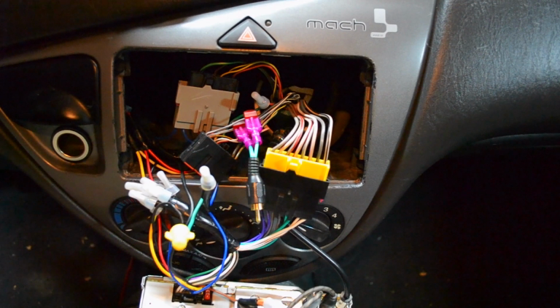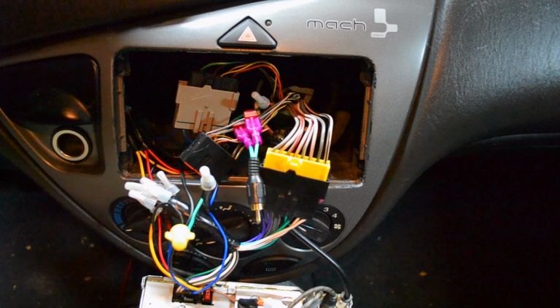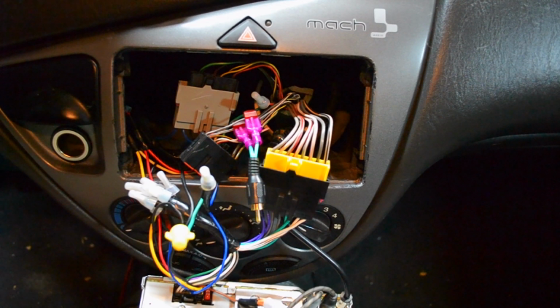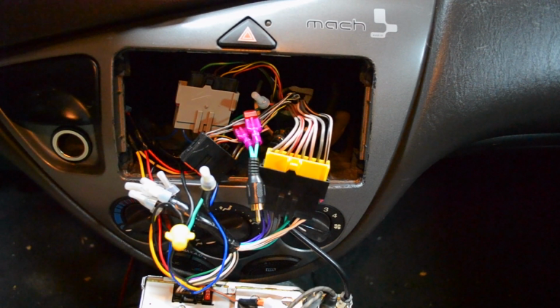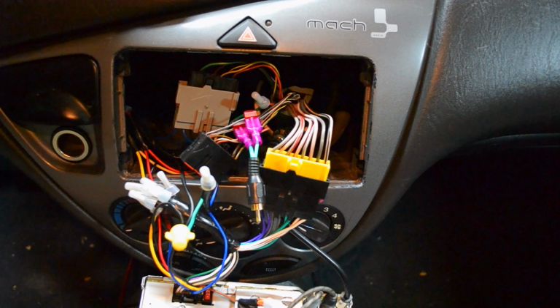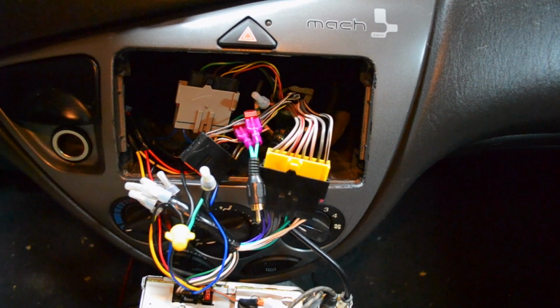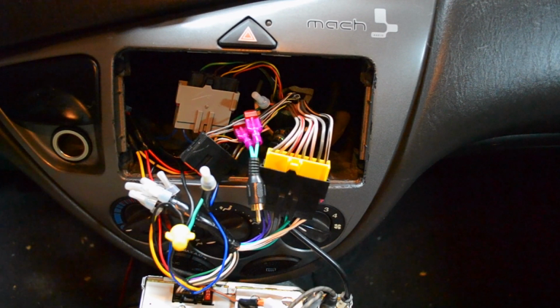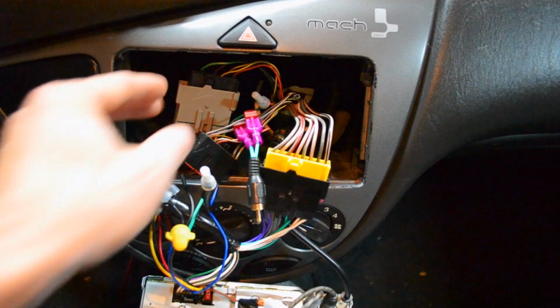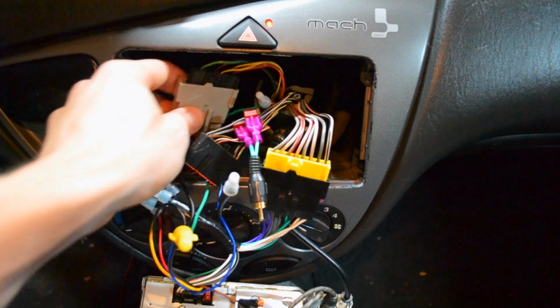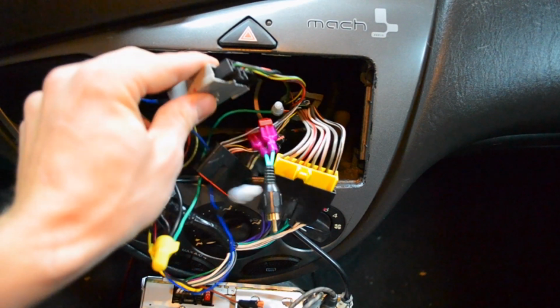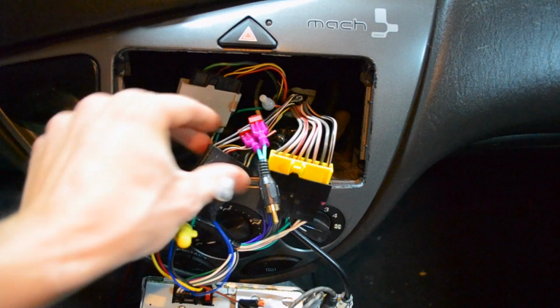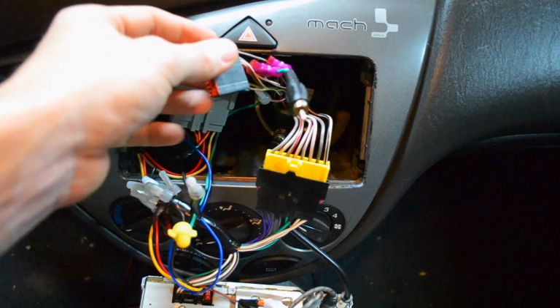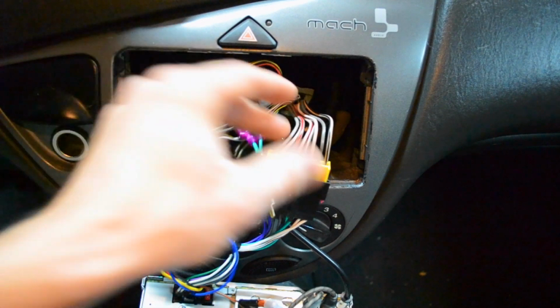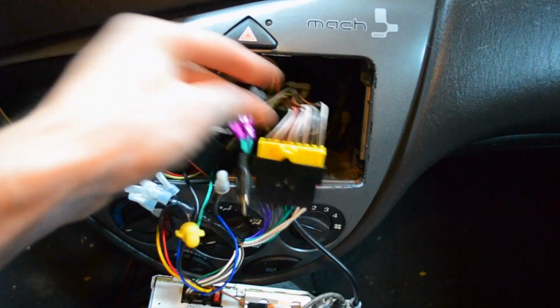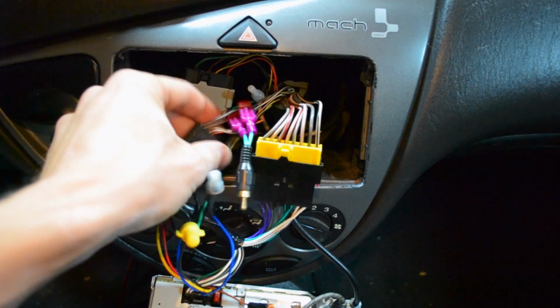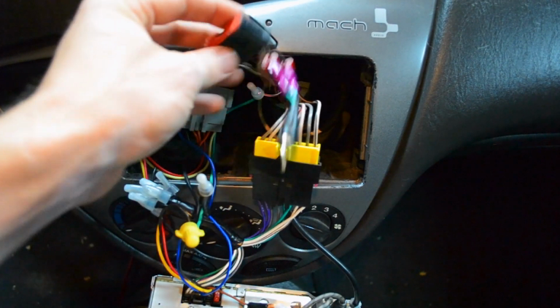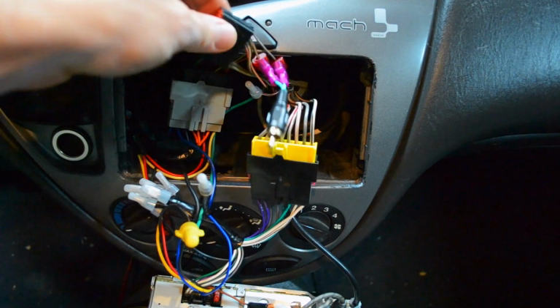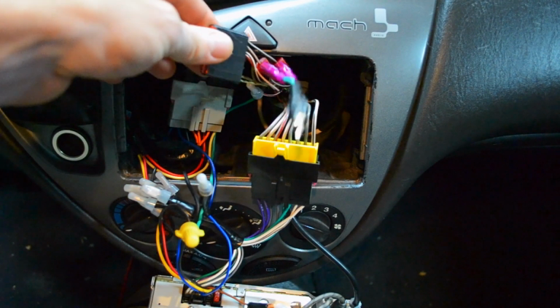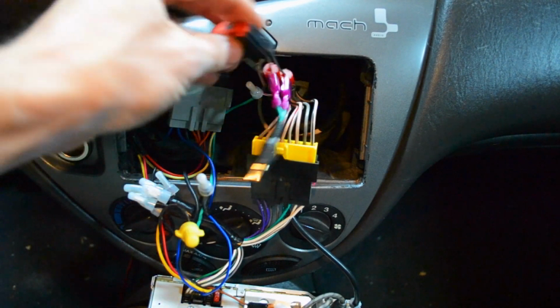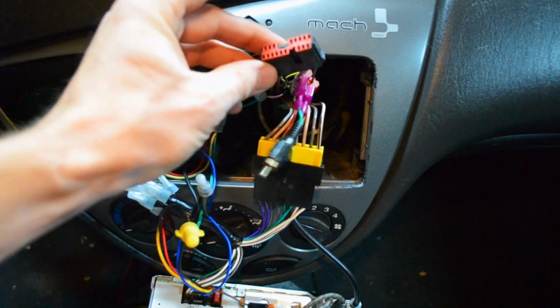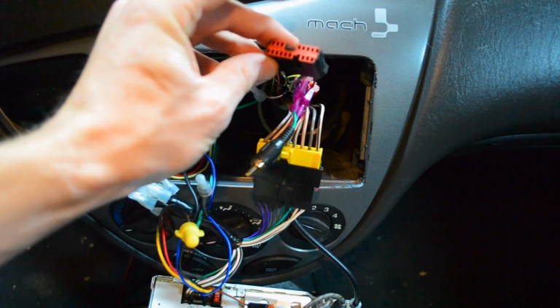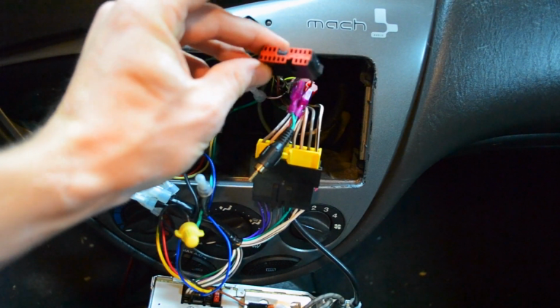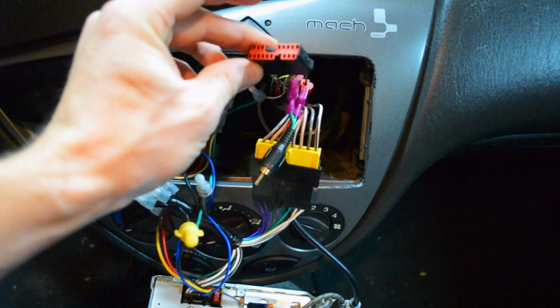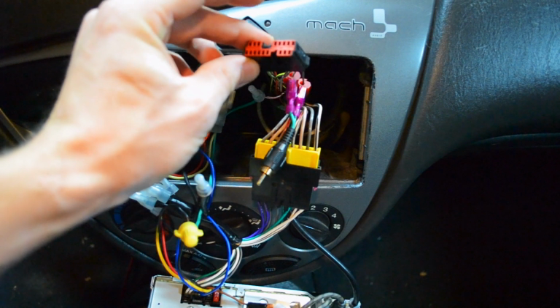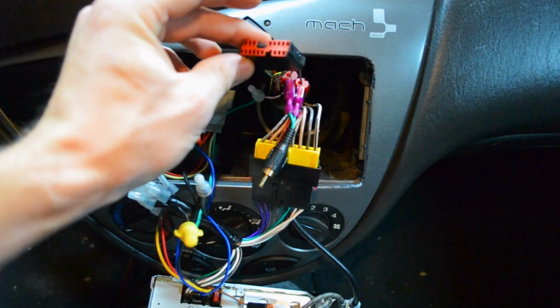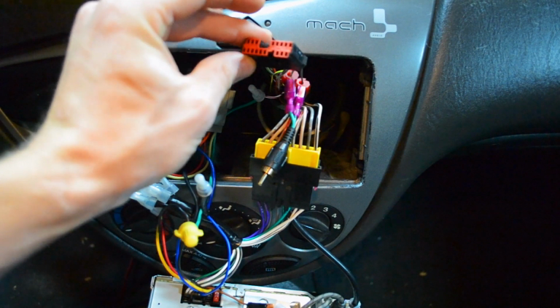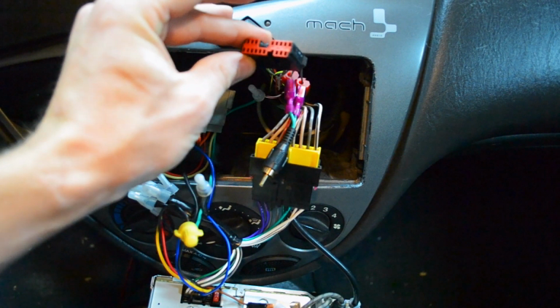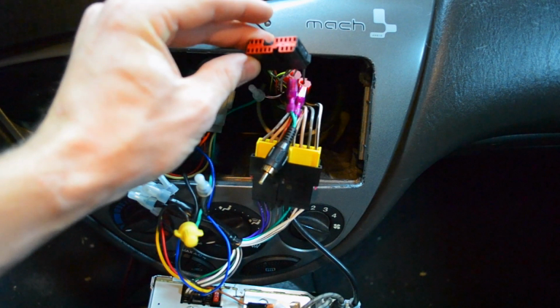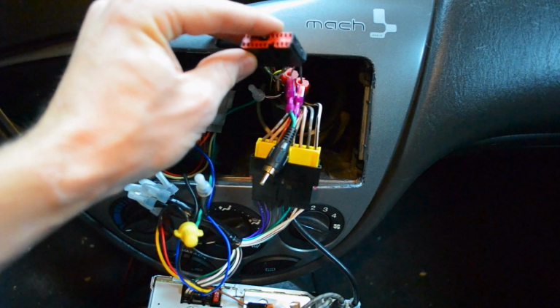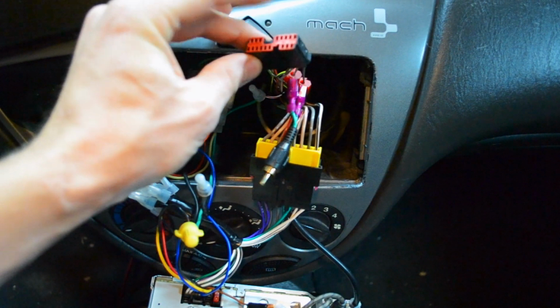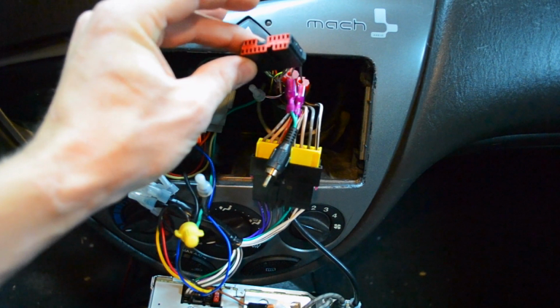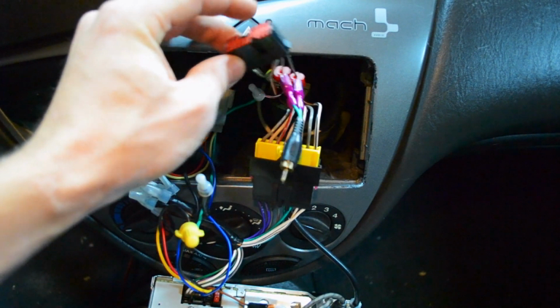From this point I've got my head unit out and I have three connector terminals. This one runs the Mach system in the back and for a vehicle like mine there is no aftermarket kit to connect it.